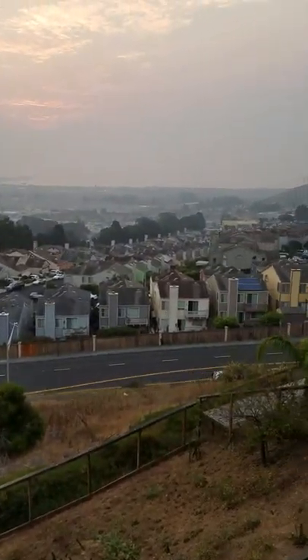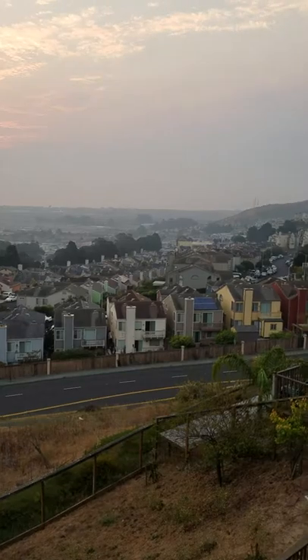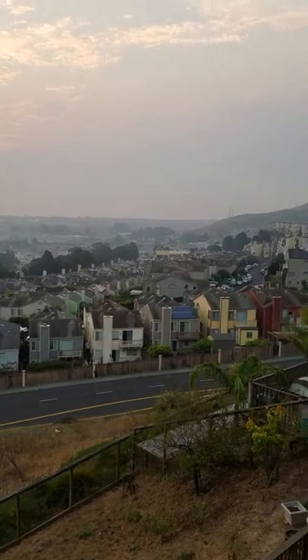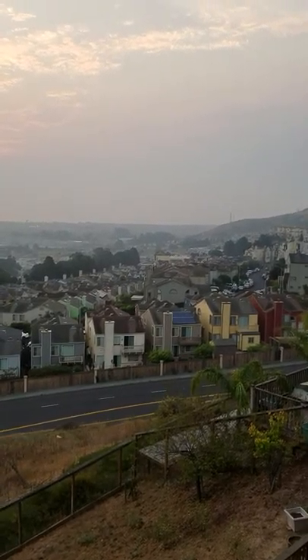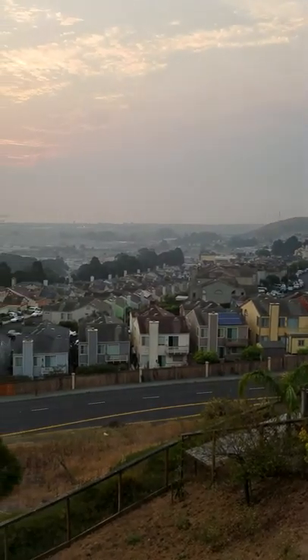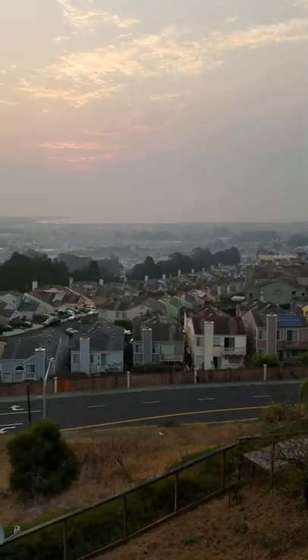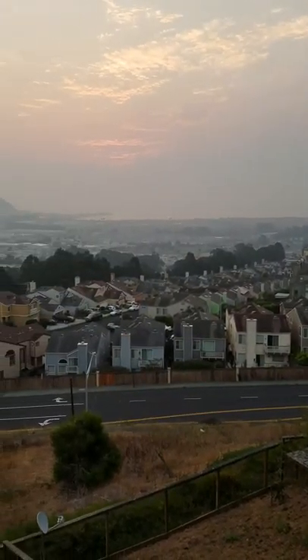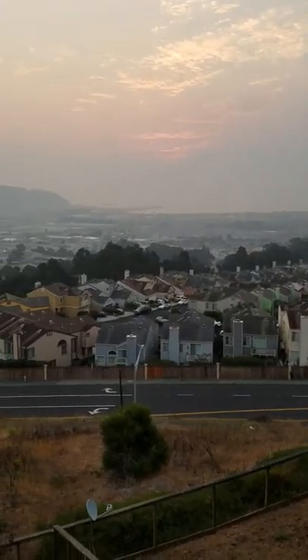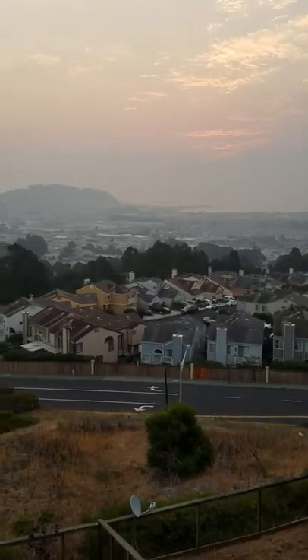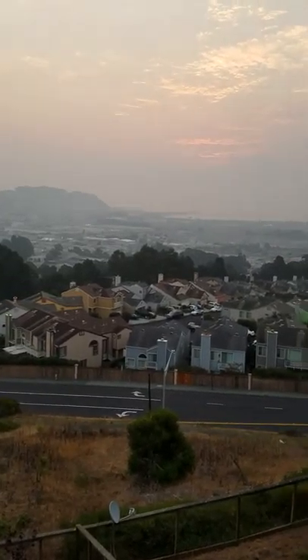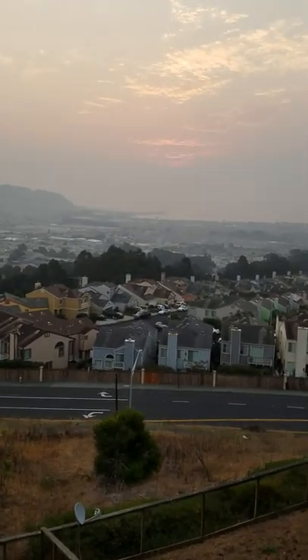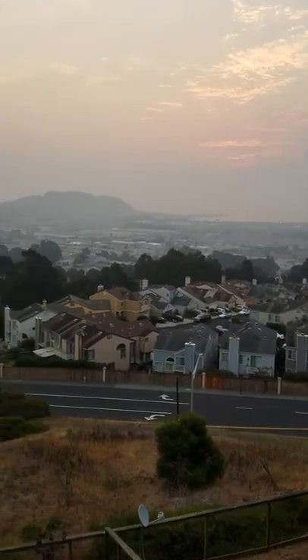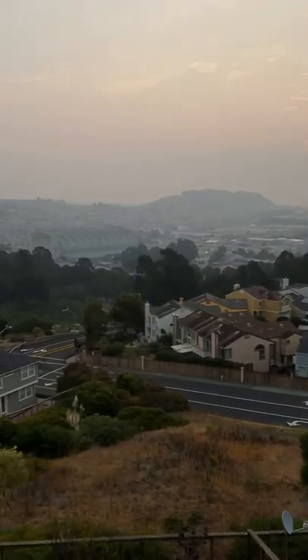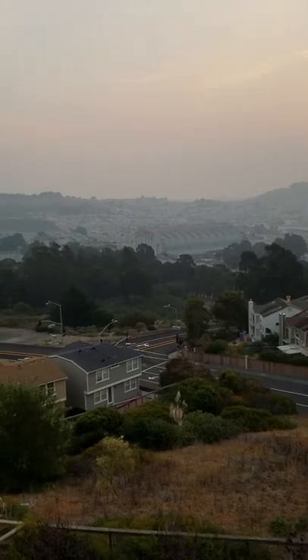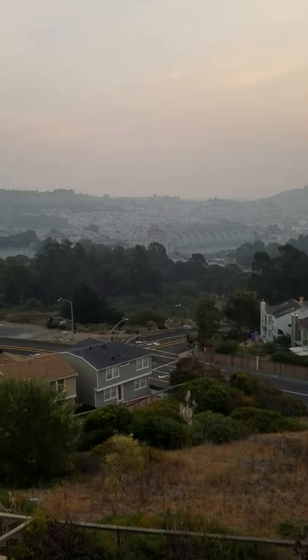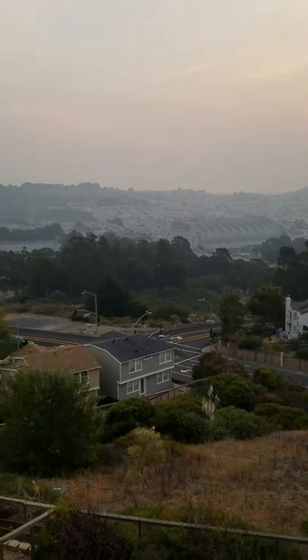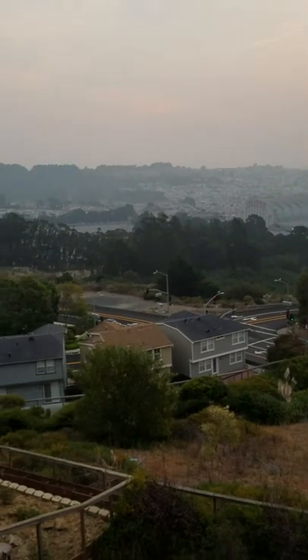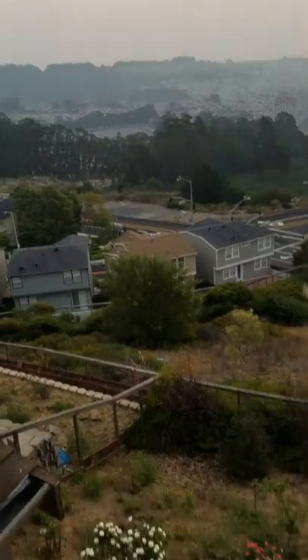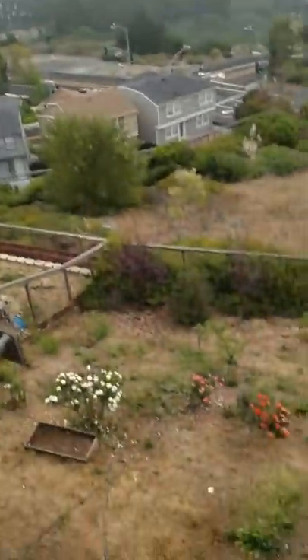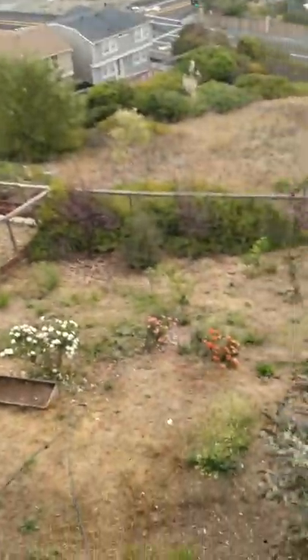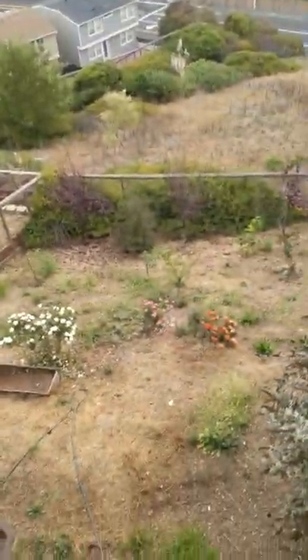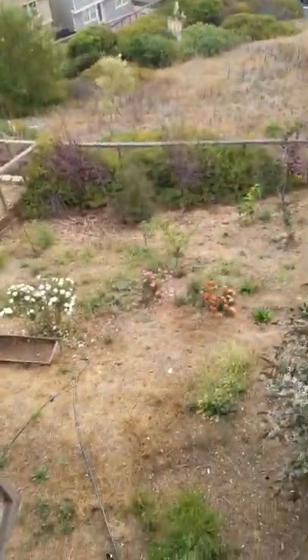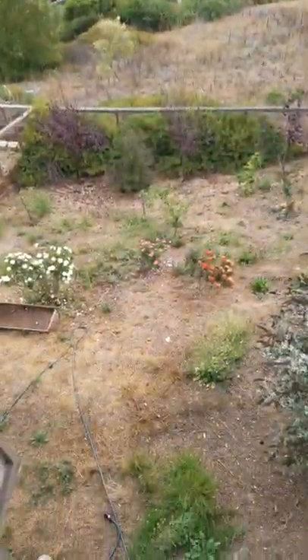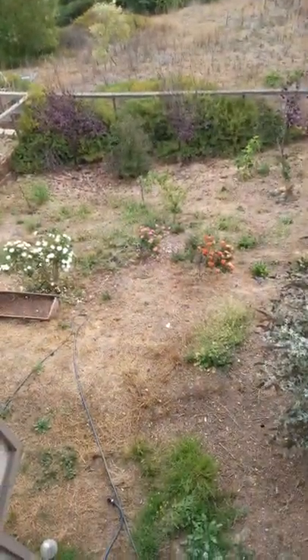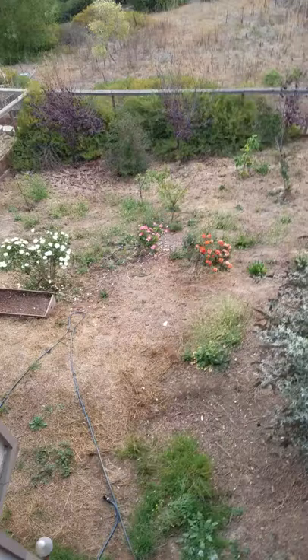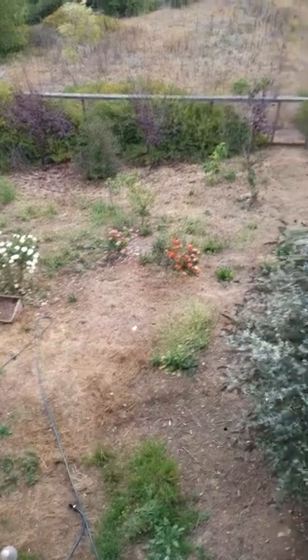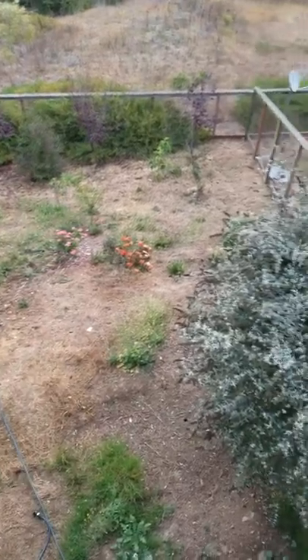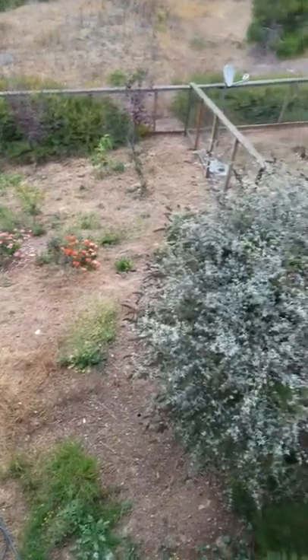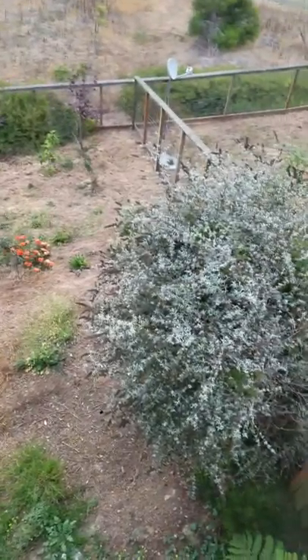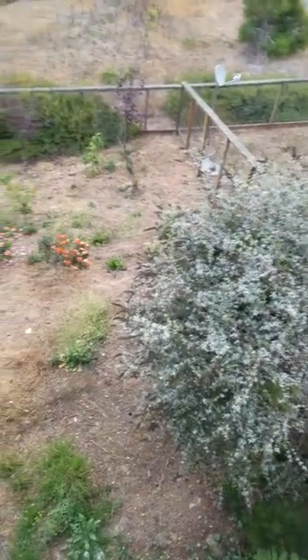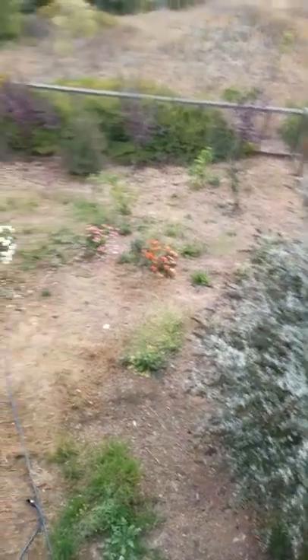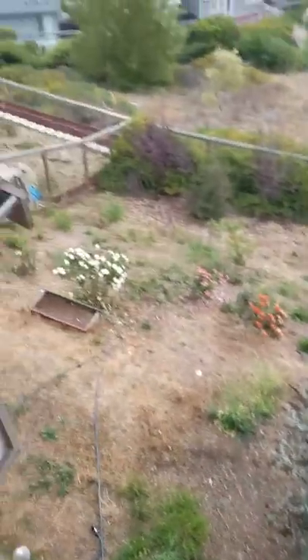Now you can start to see the view we have — not the back, there's the bay. Here's the Cow Palace, here's our backyard. It slopes down so we'll have a little terrace.